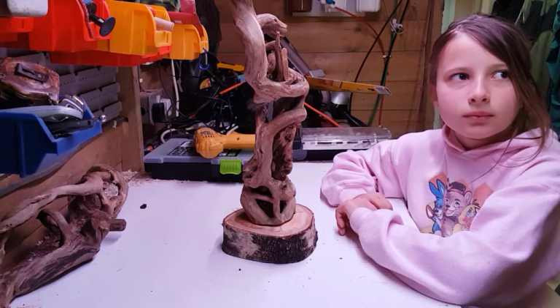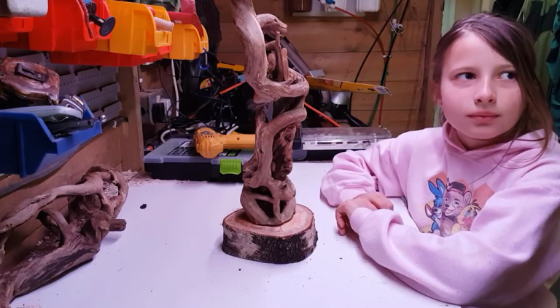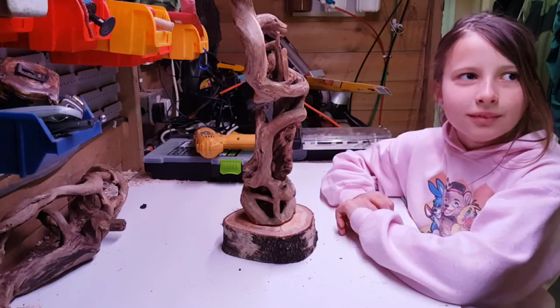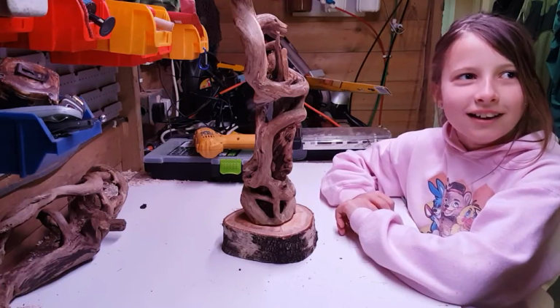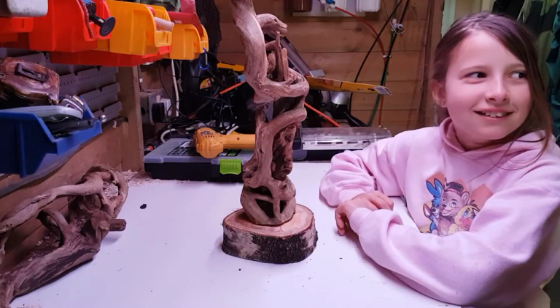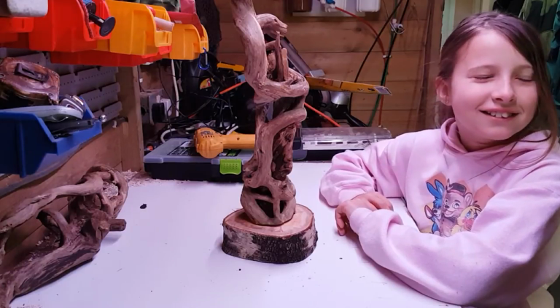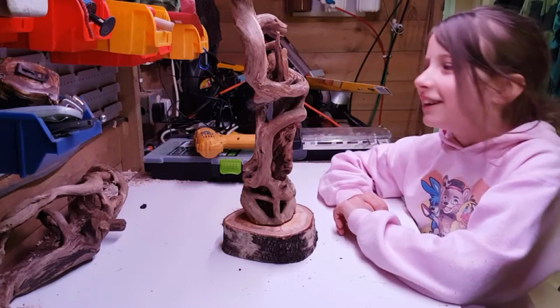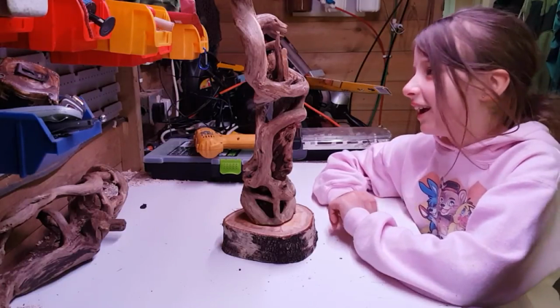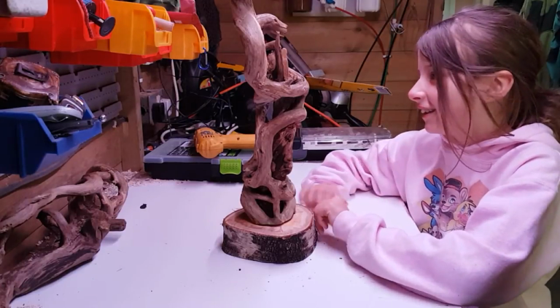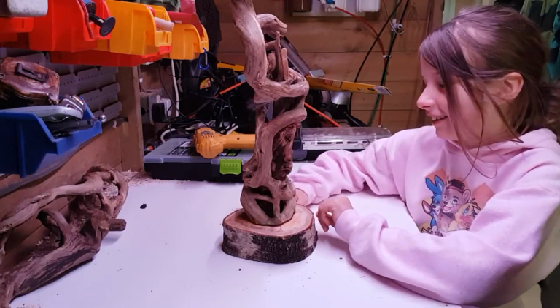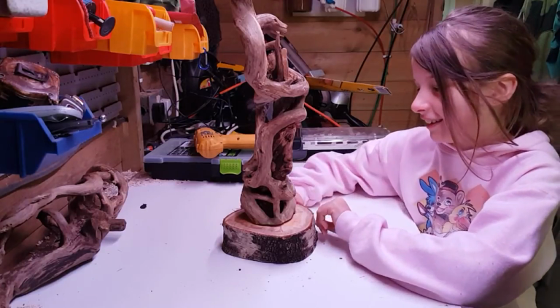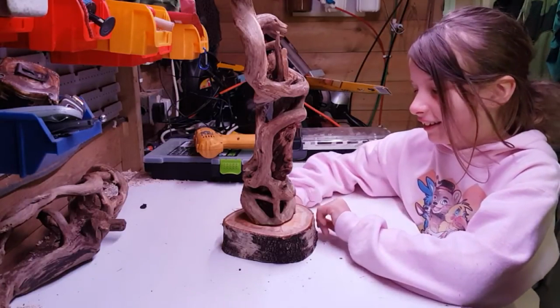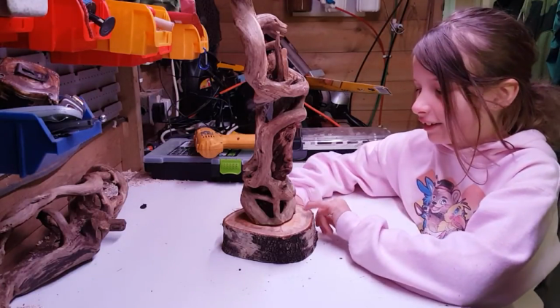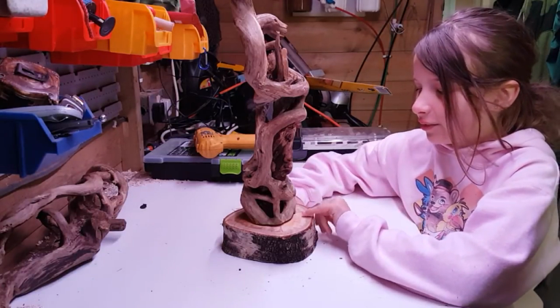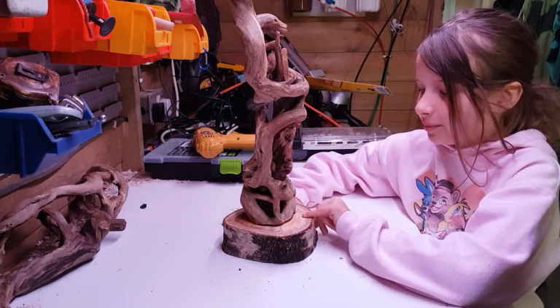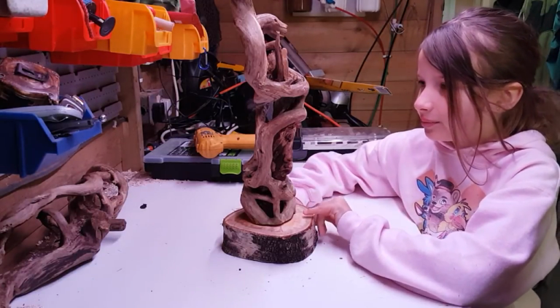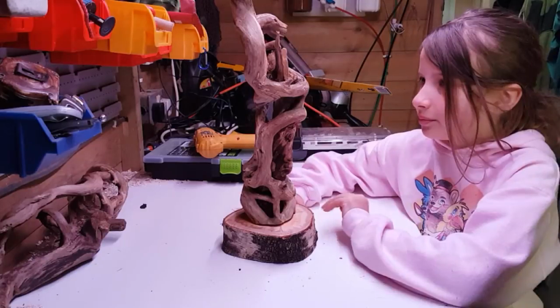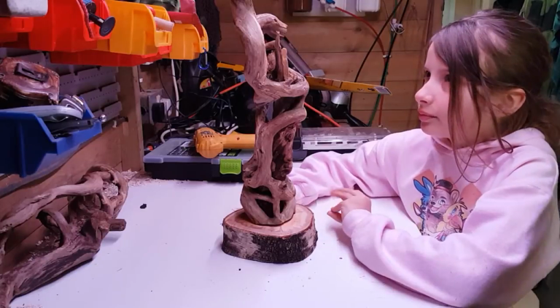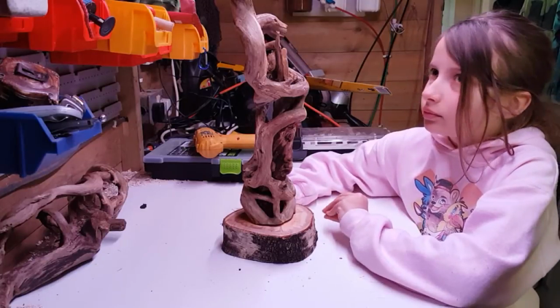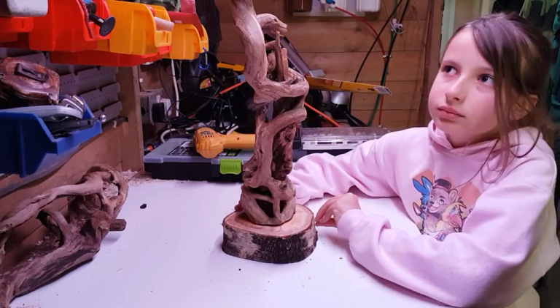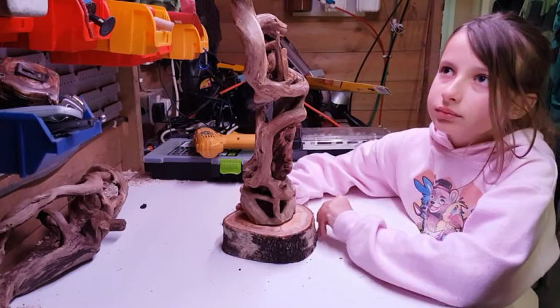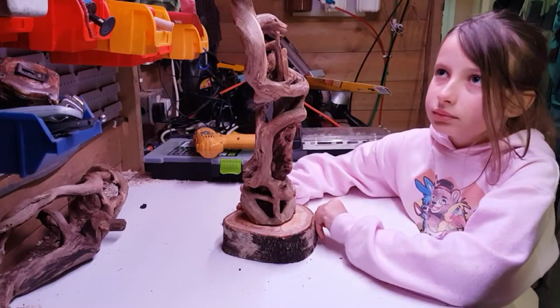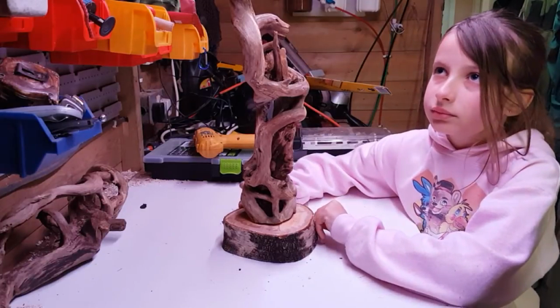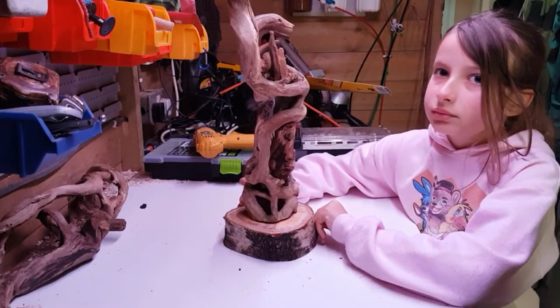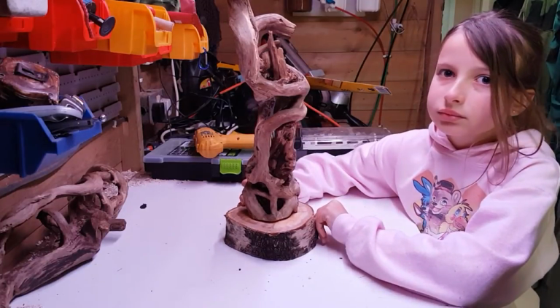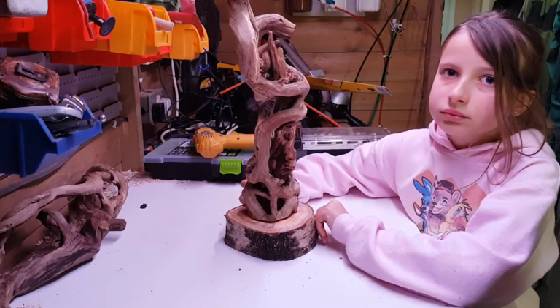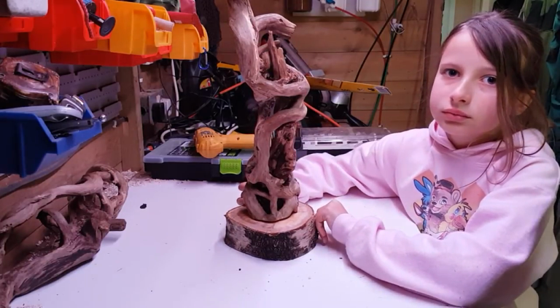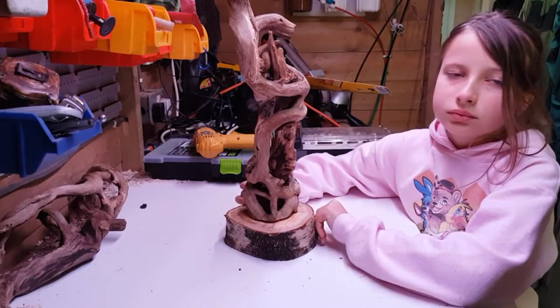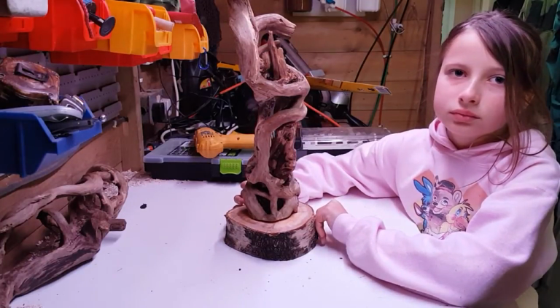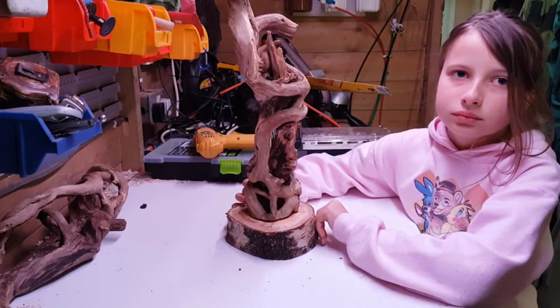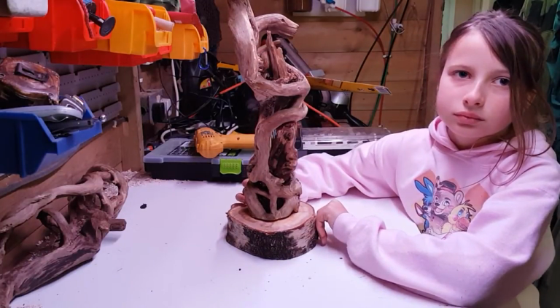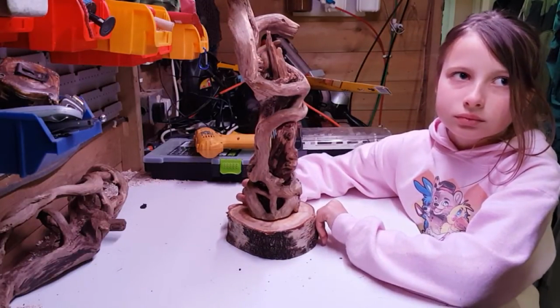Did you enjoy doing that? Yeah! That's good fun, isn't it? Yeah! It is good fun — we like doing drilling. Right, what we need now is some cable.